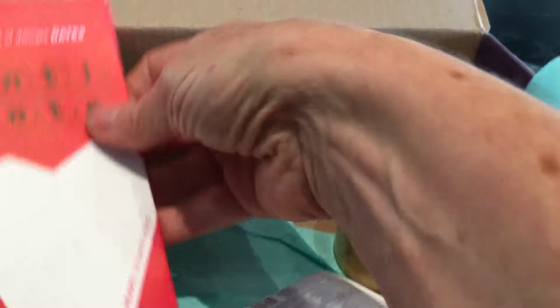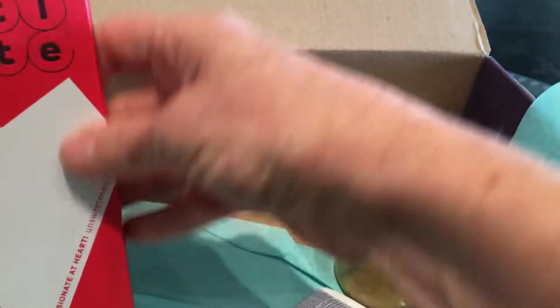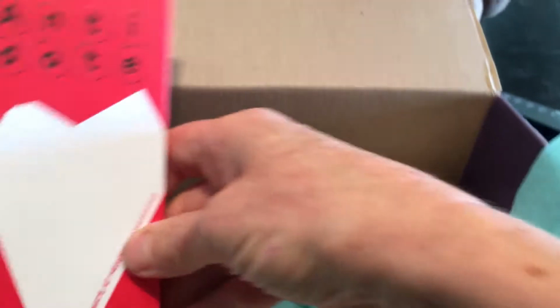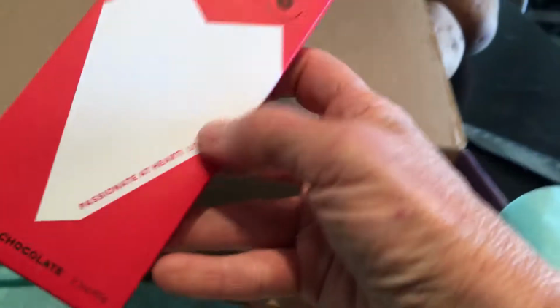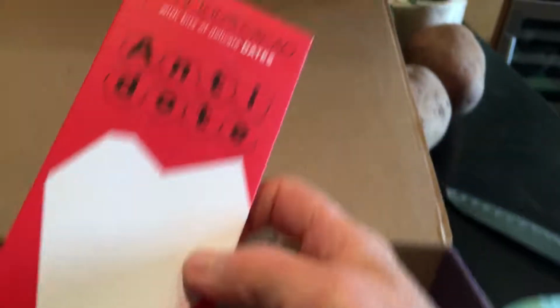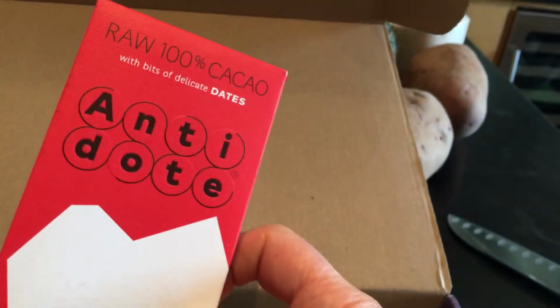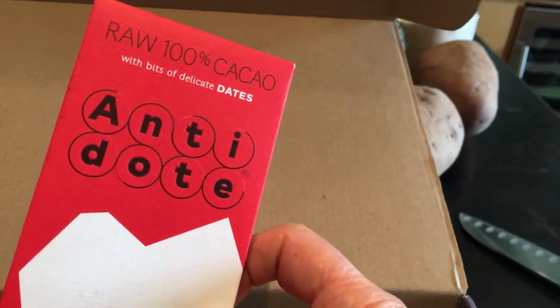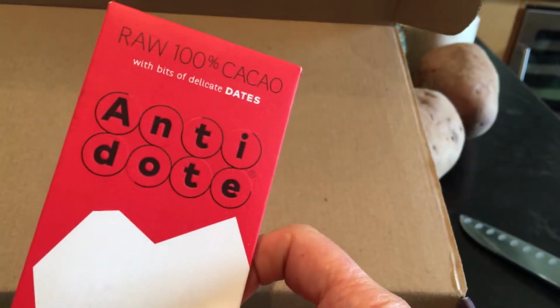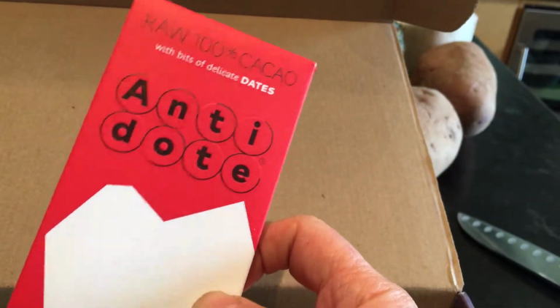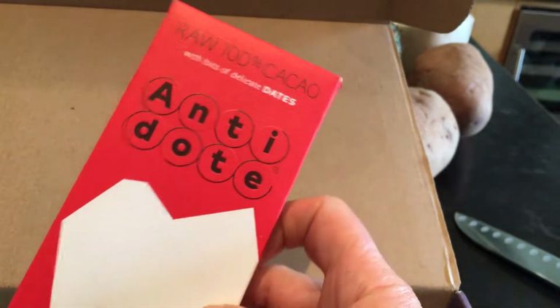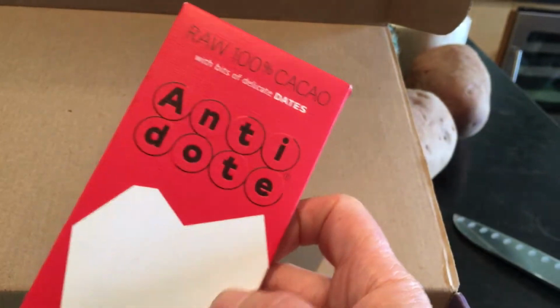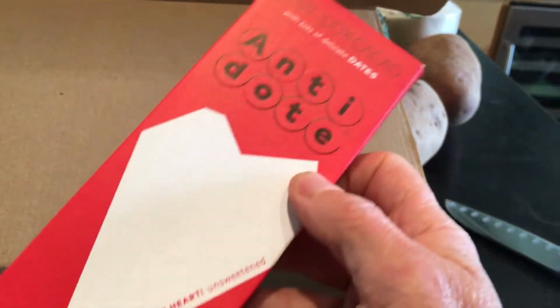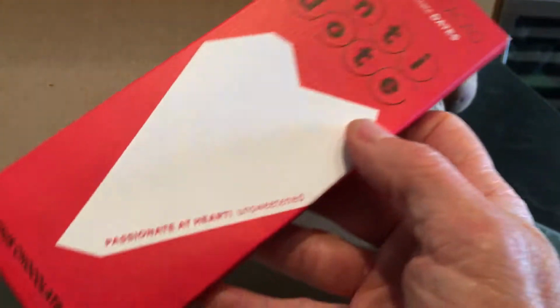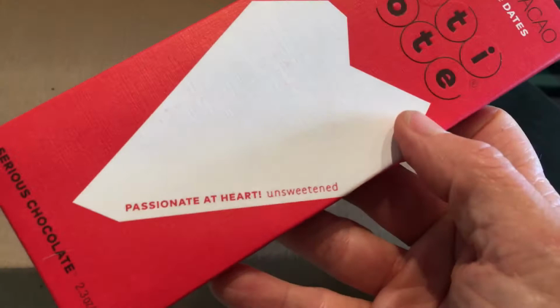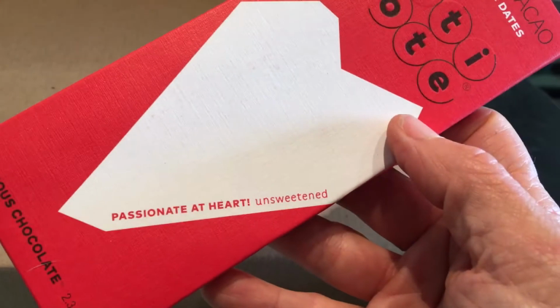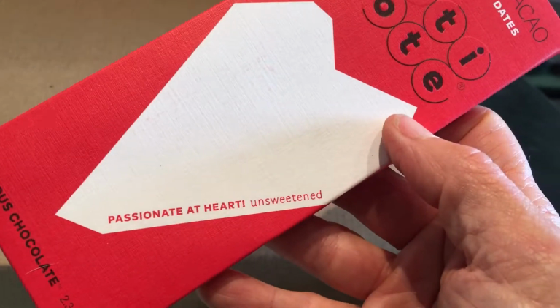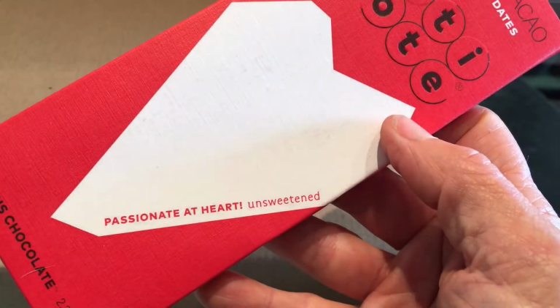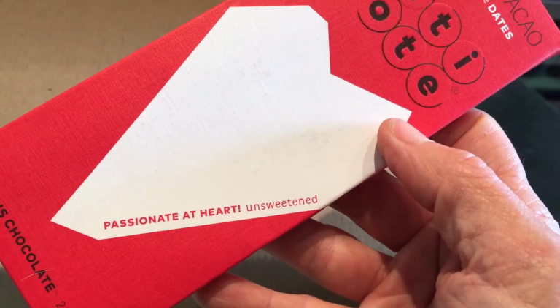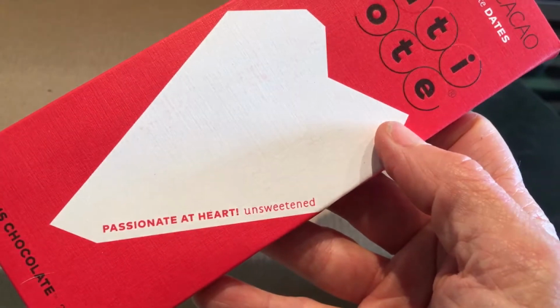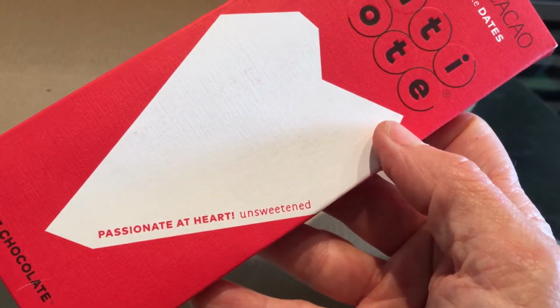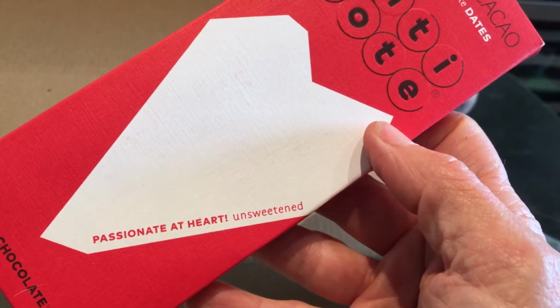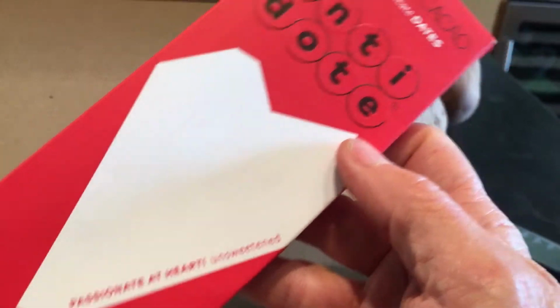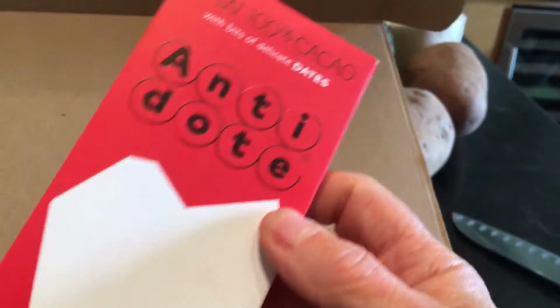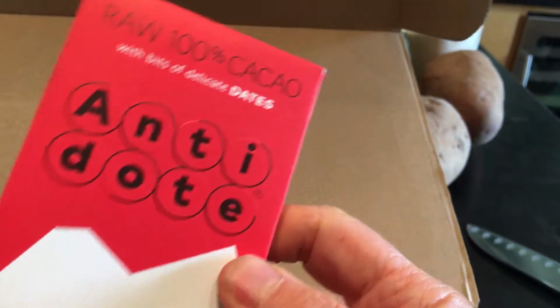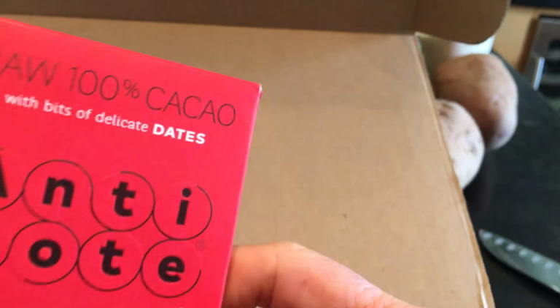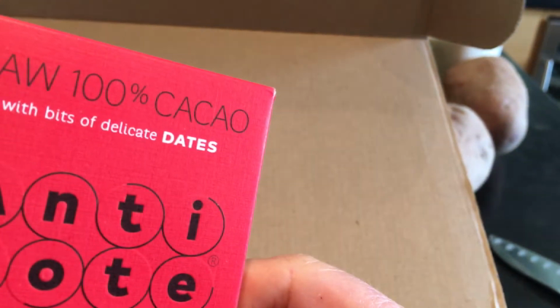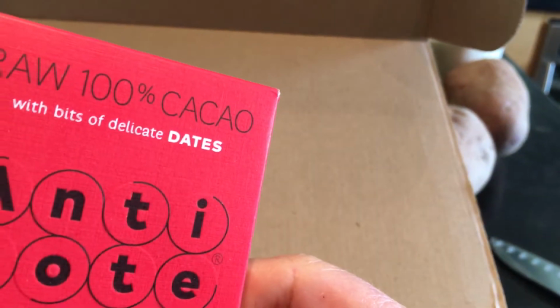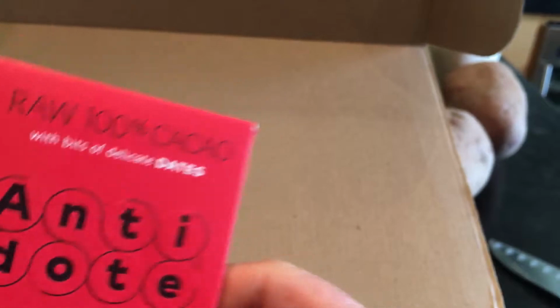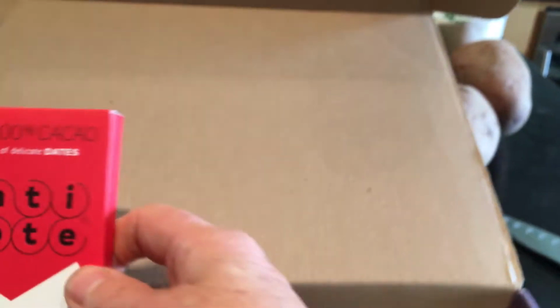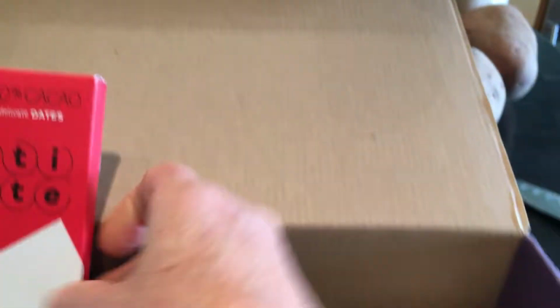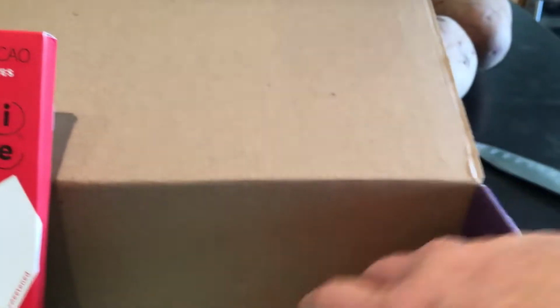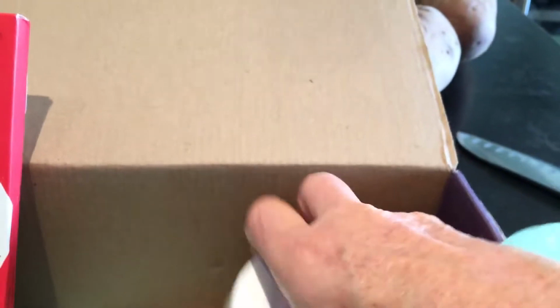Oh, looks like chocolate. Passionate at Heart — unsweetened, except for the dates. Yum.